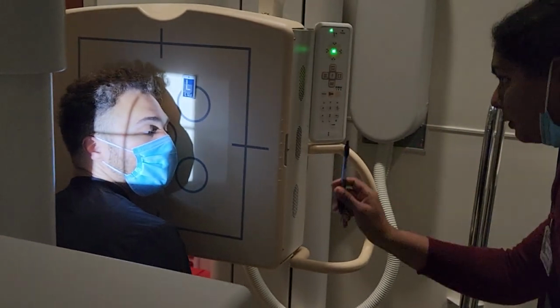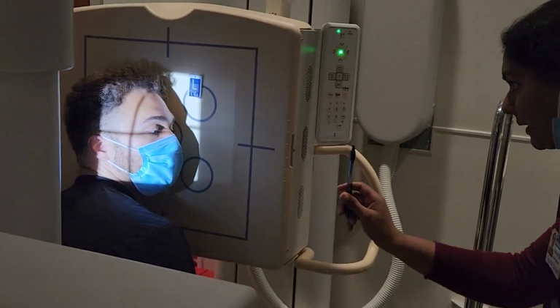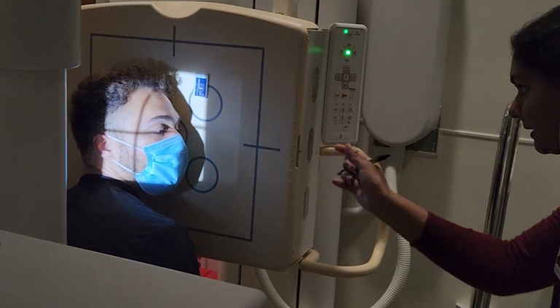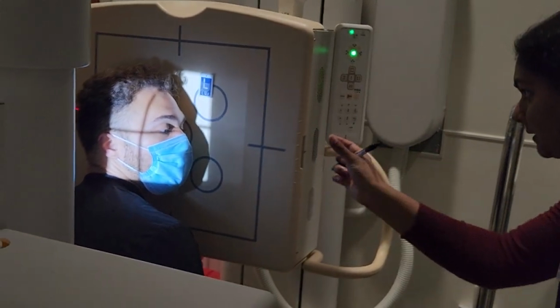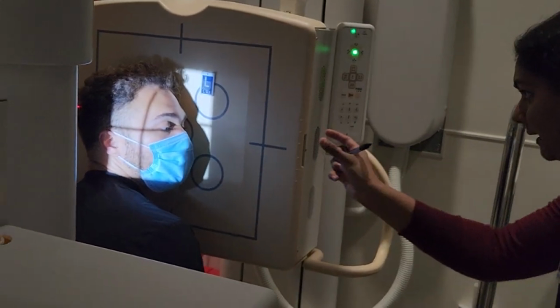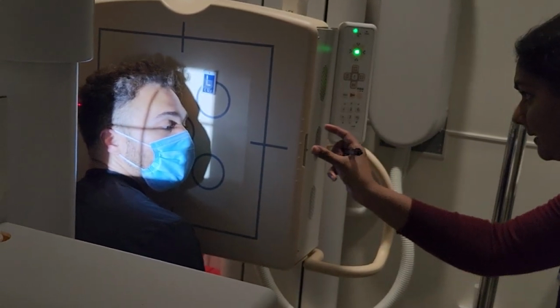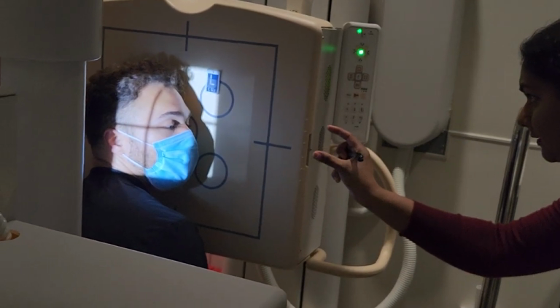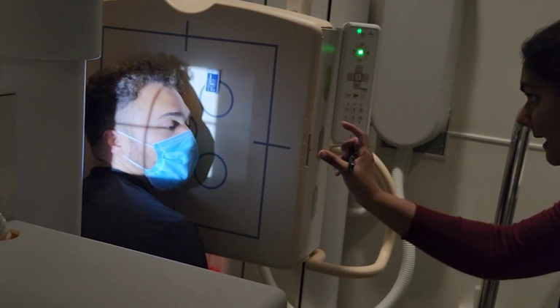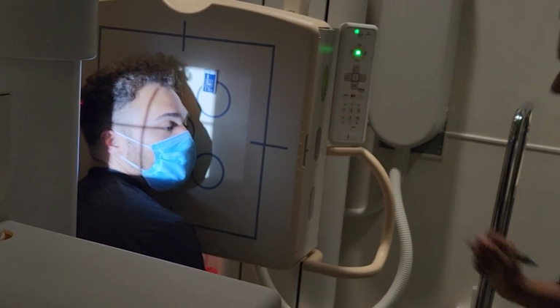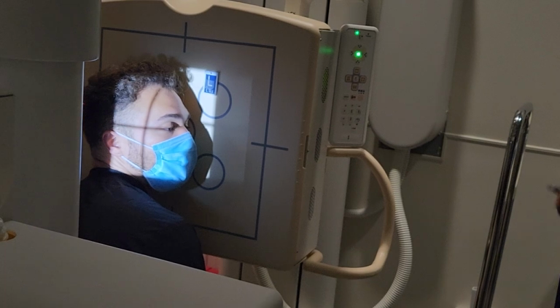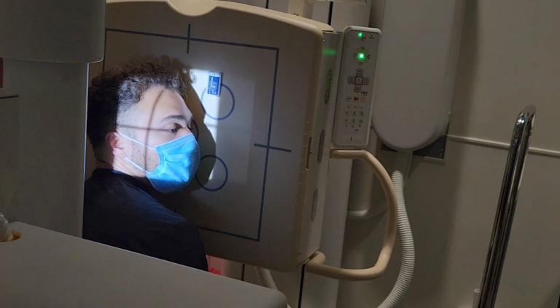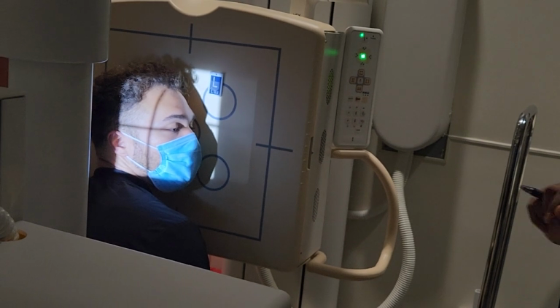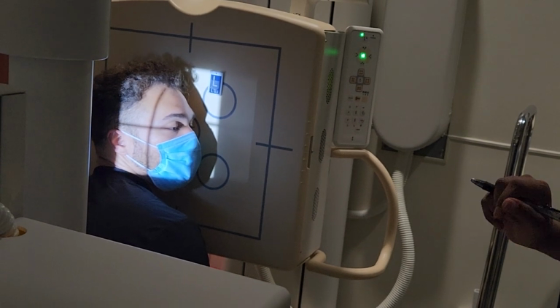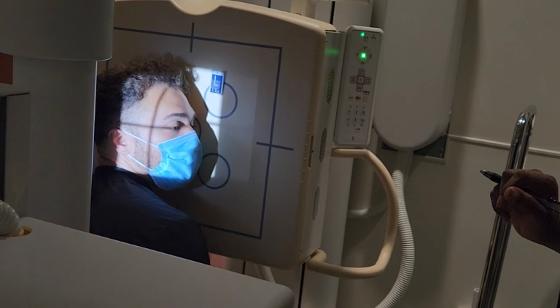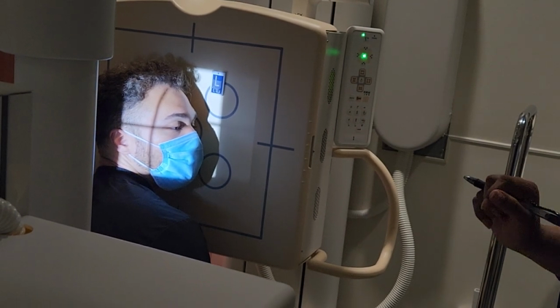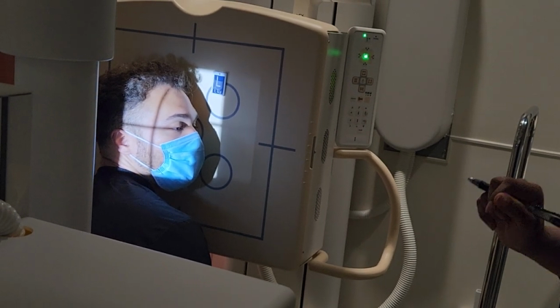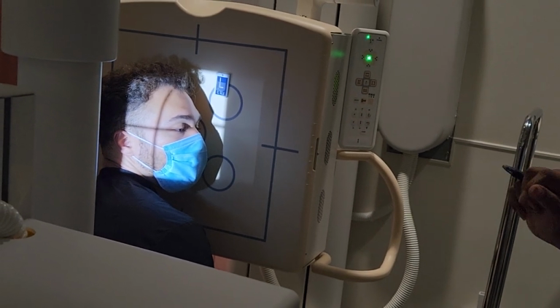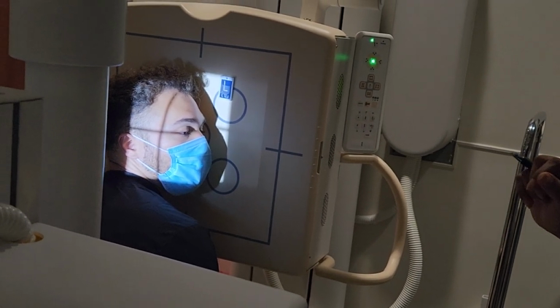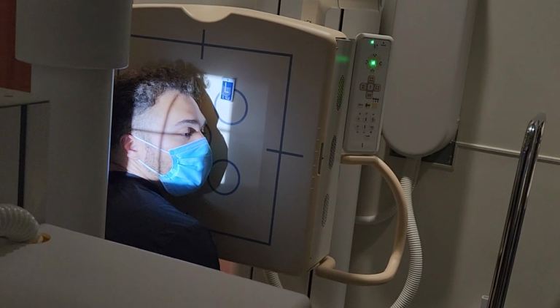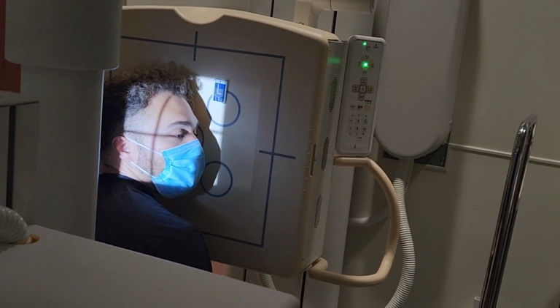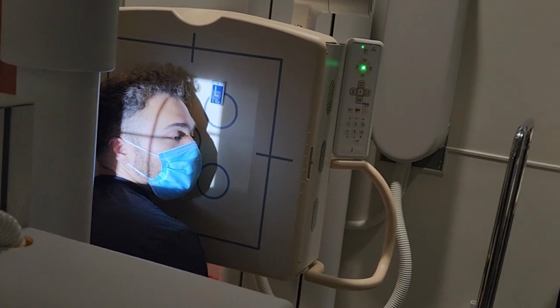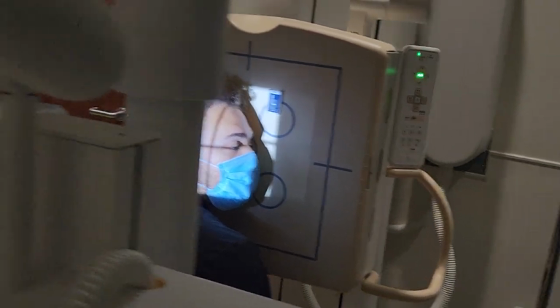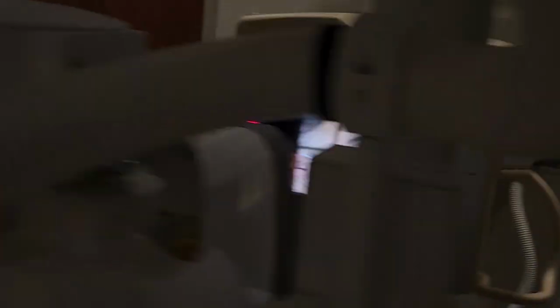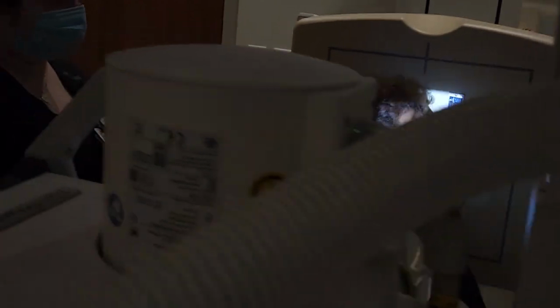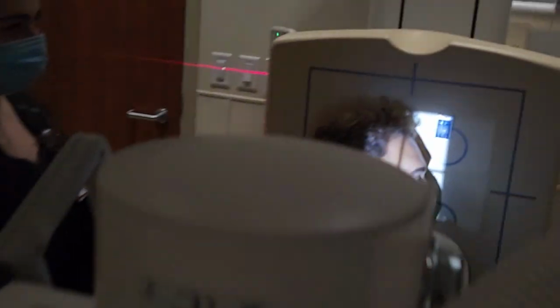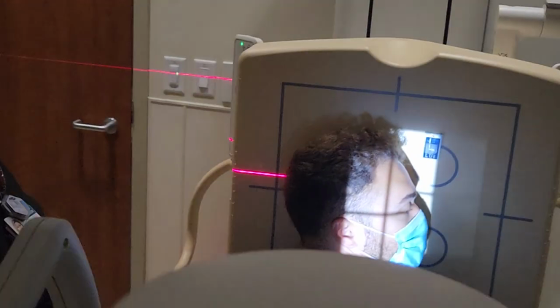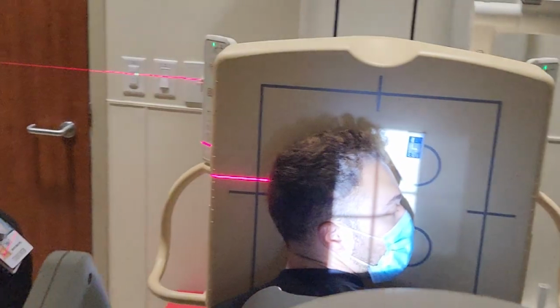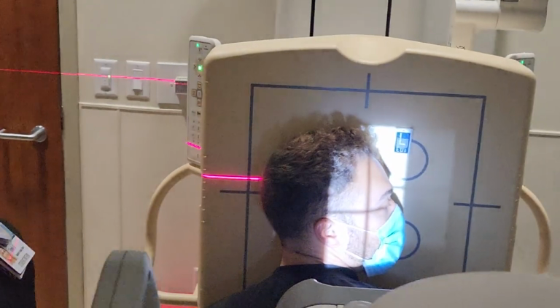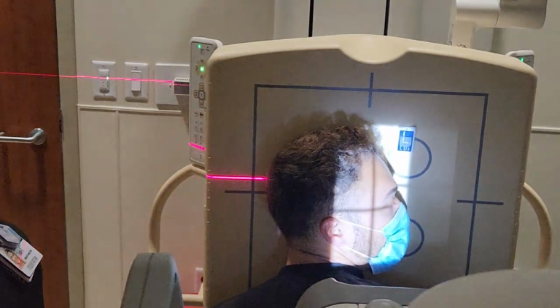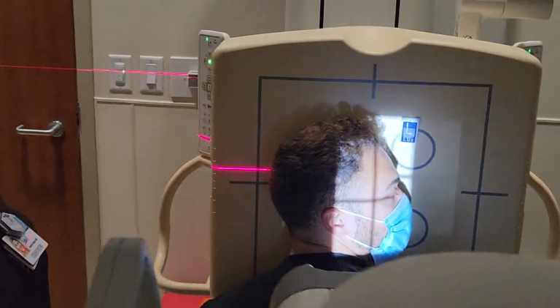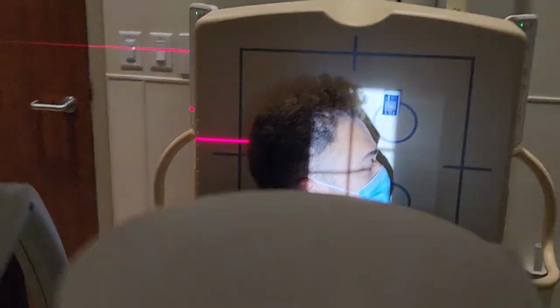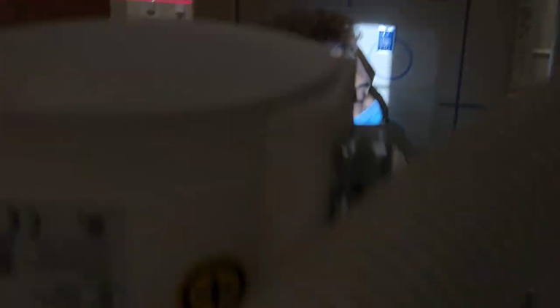Tilt the head to the right so the IPL is perpendicular — don't rotate, just tilt. And that is your lateral sinuses.